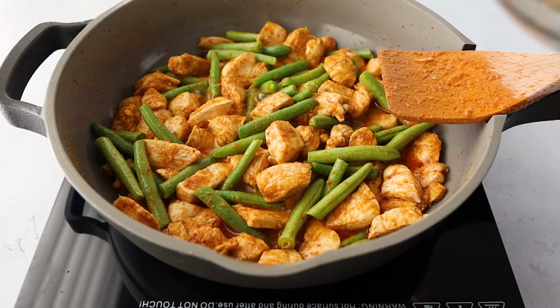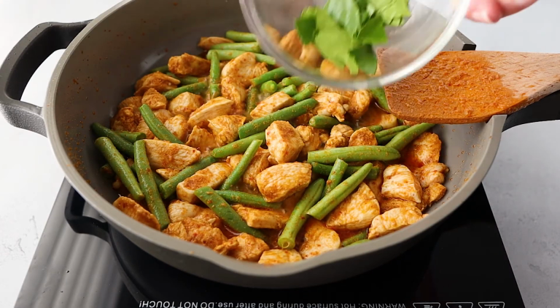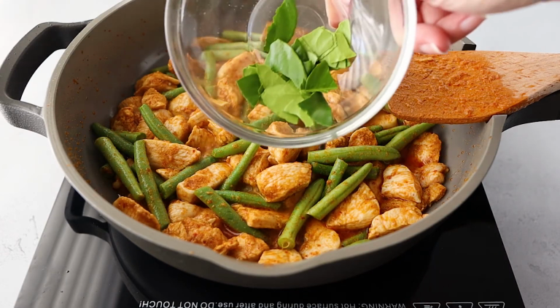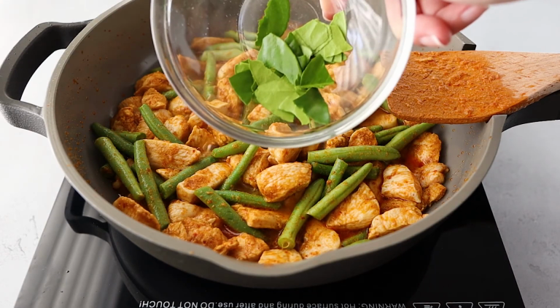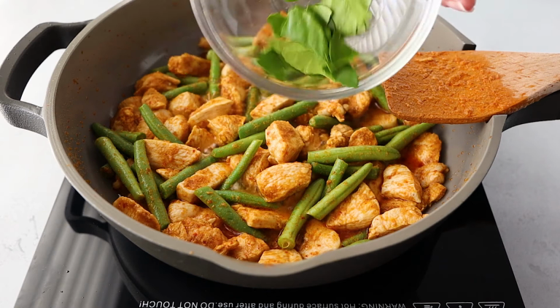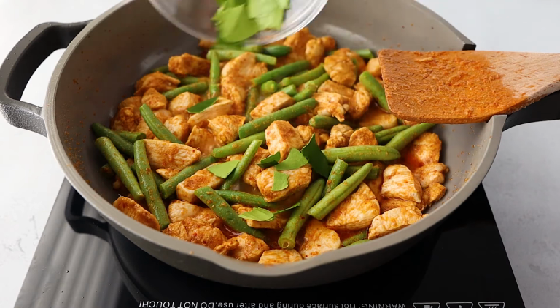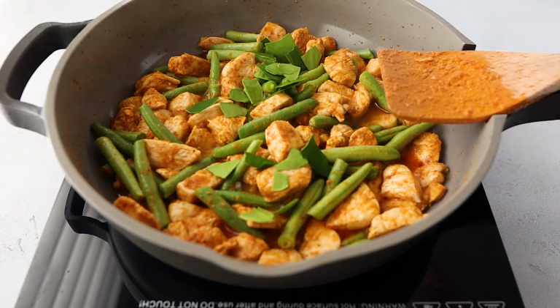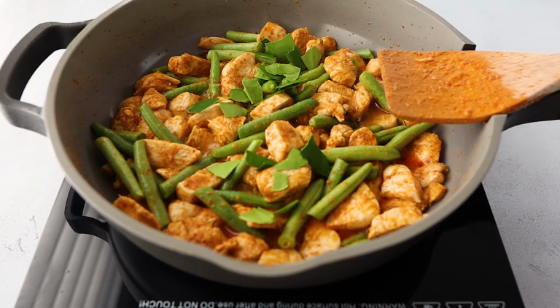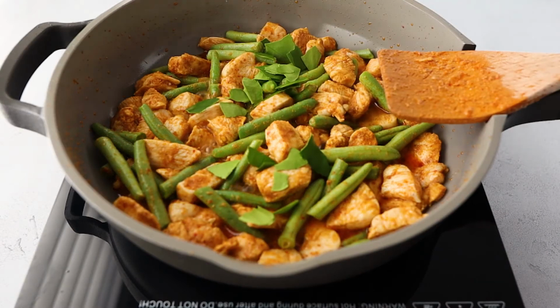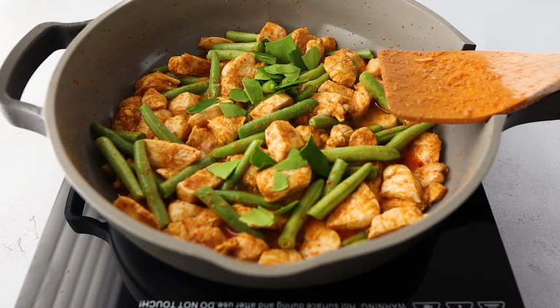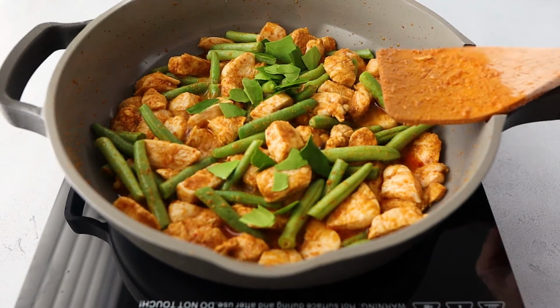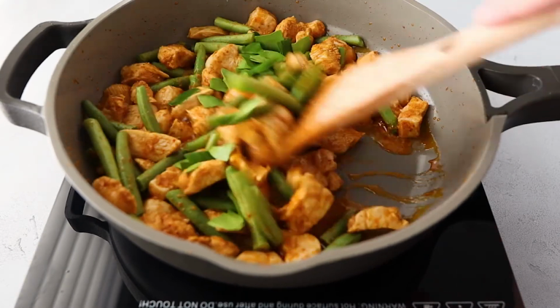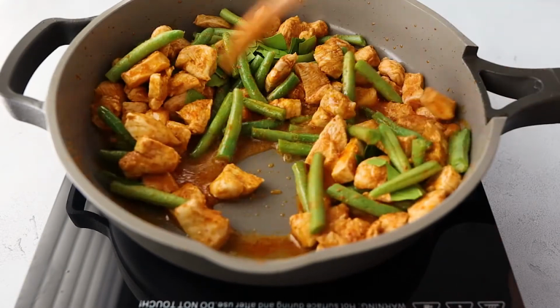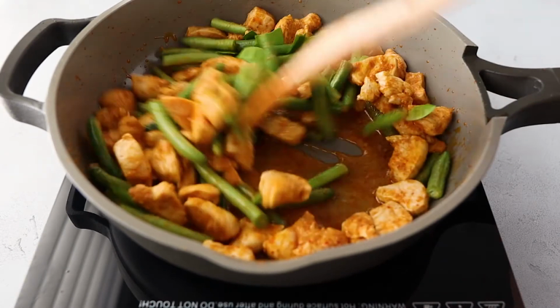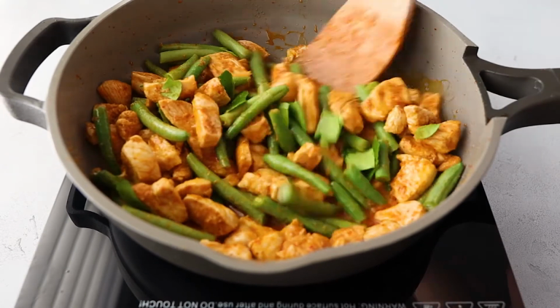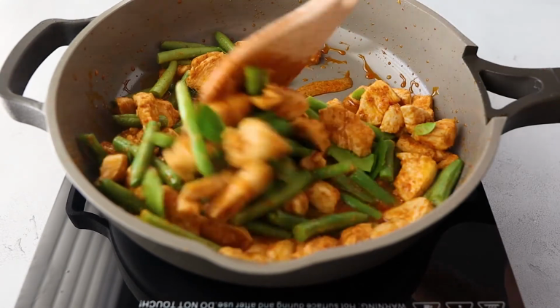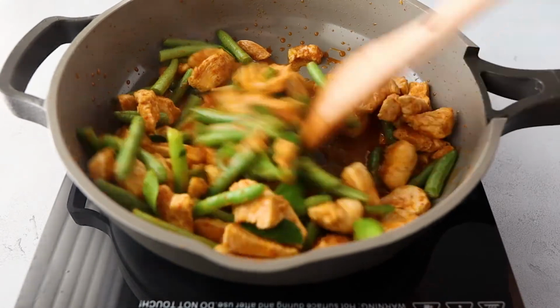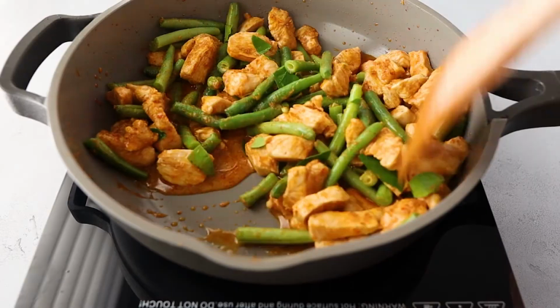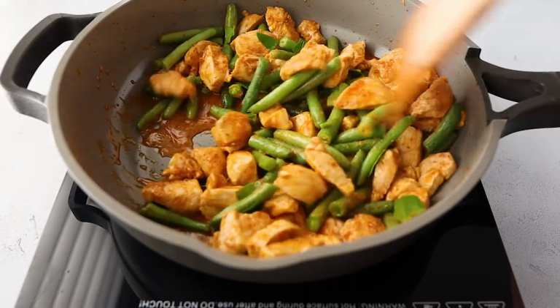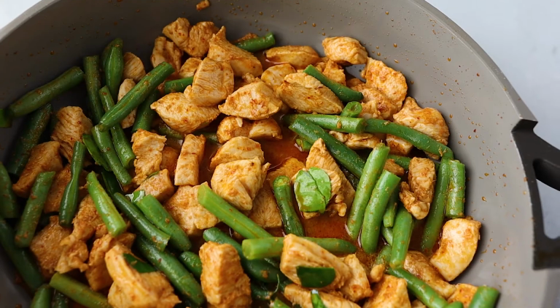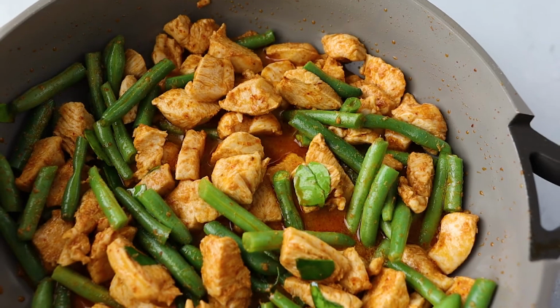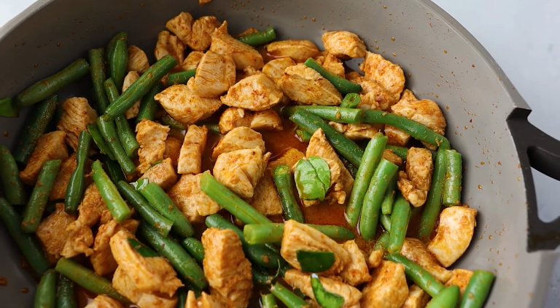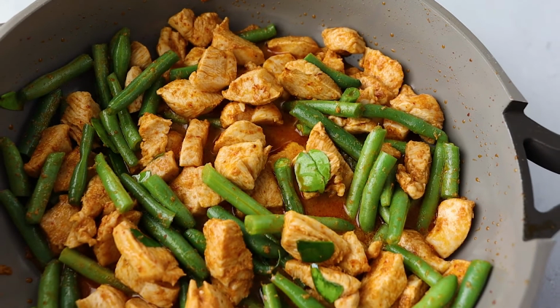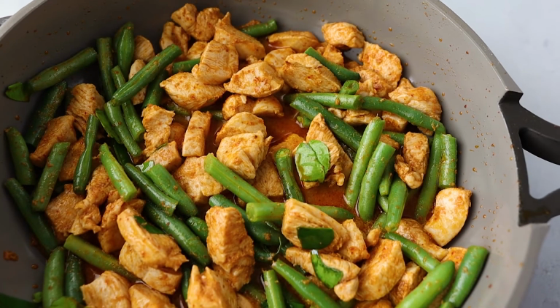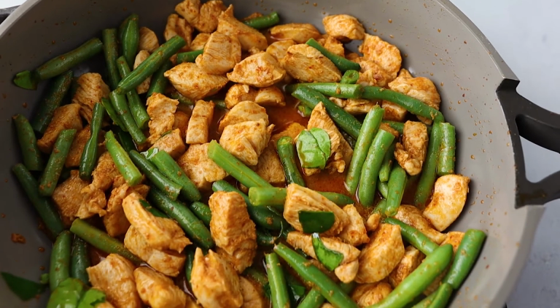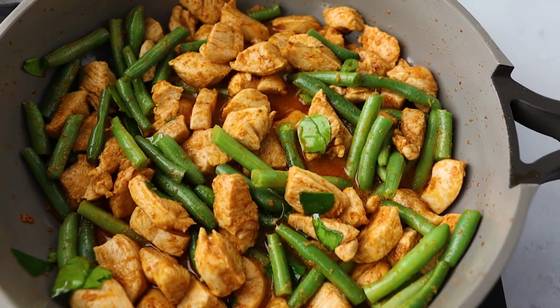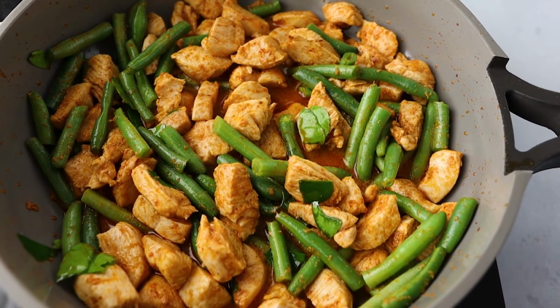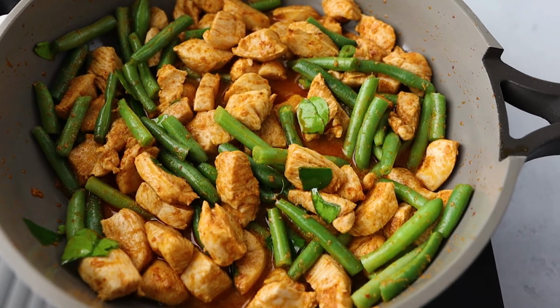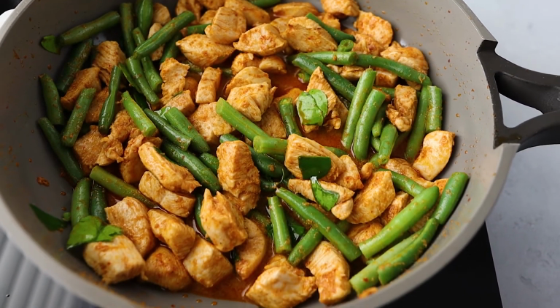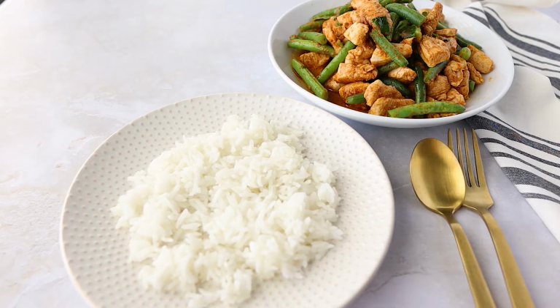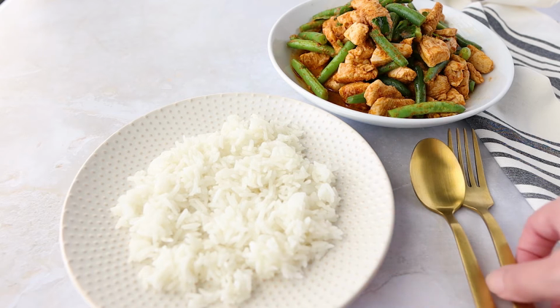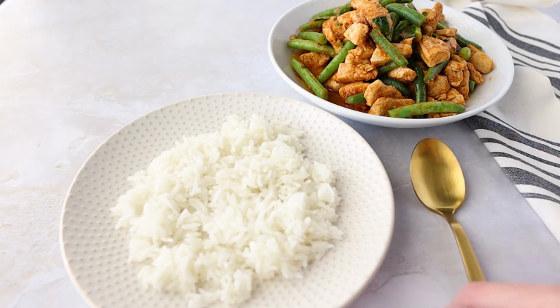To top it off, I'm adding some fresh makrut lime leaves. These are hard to find, but I have a tree in my backyard. It just kind of adds a pop of brightness and freshness to the dish, and it's done.